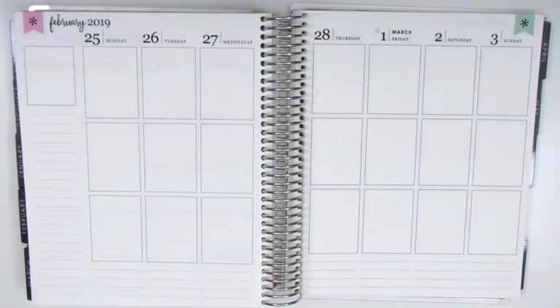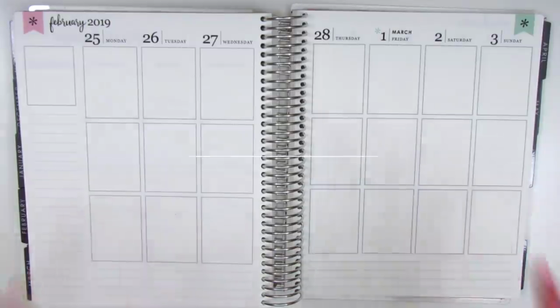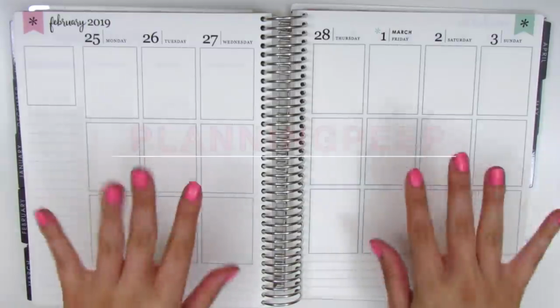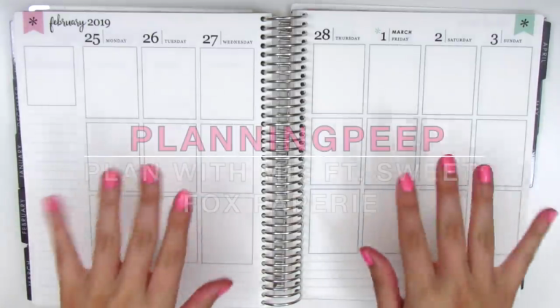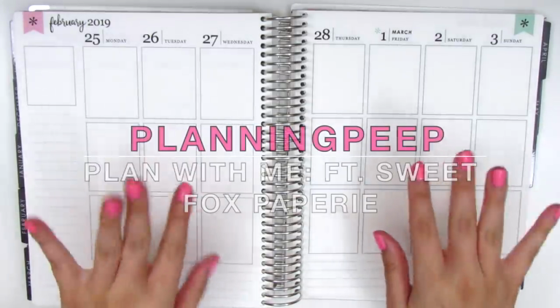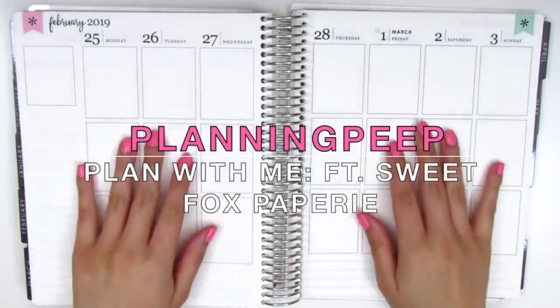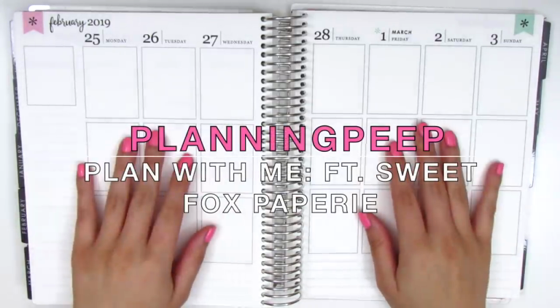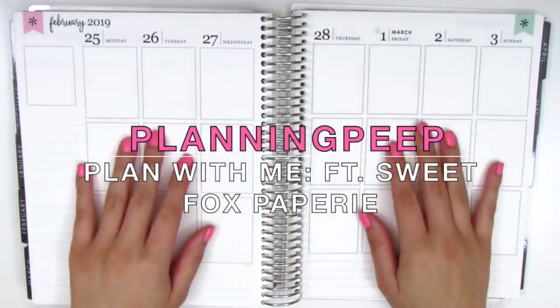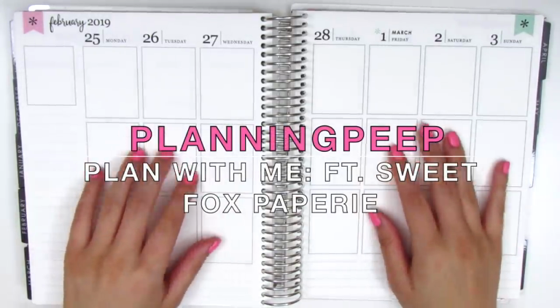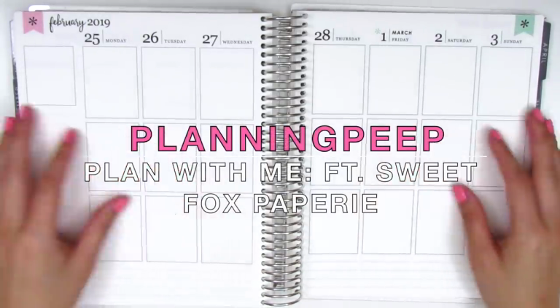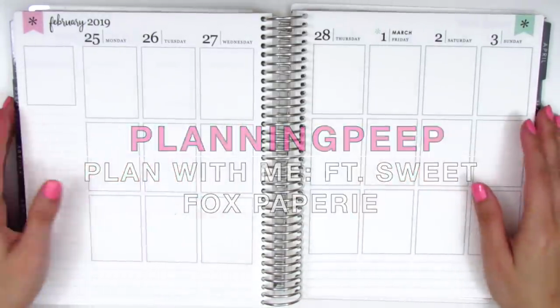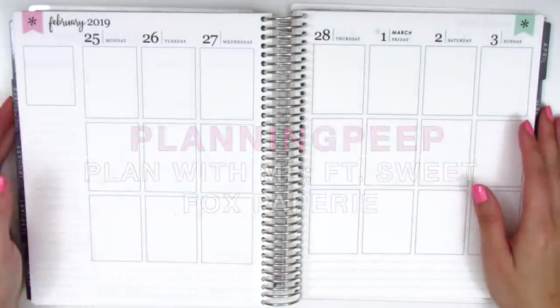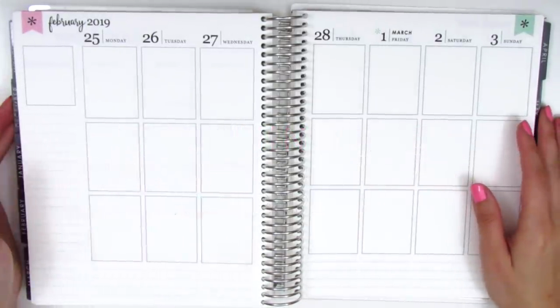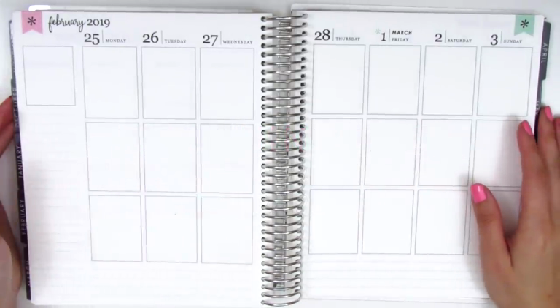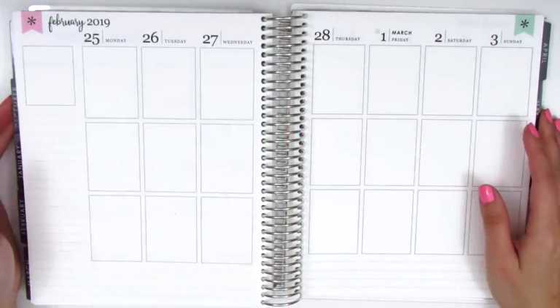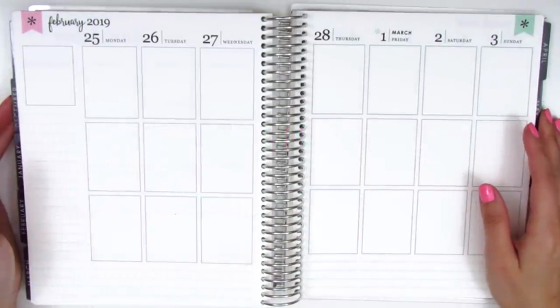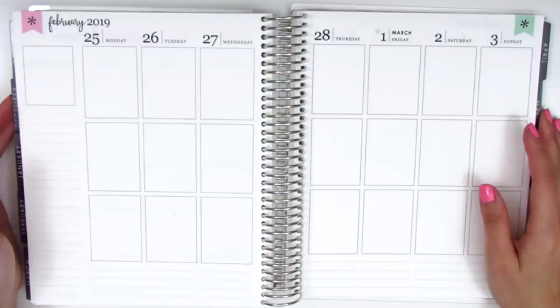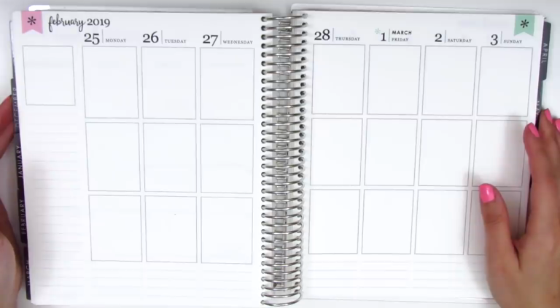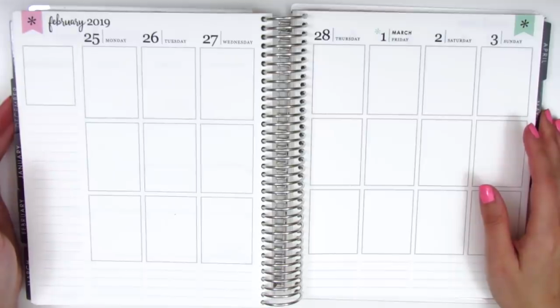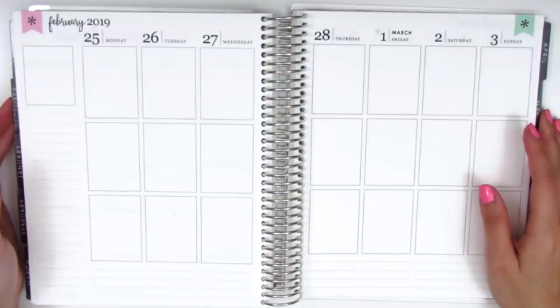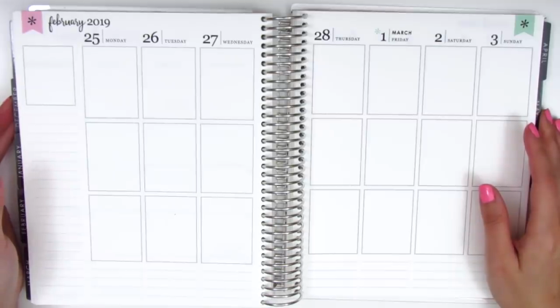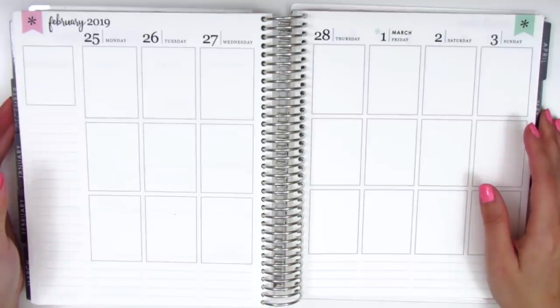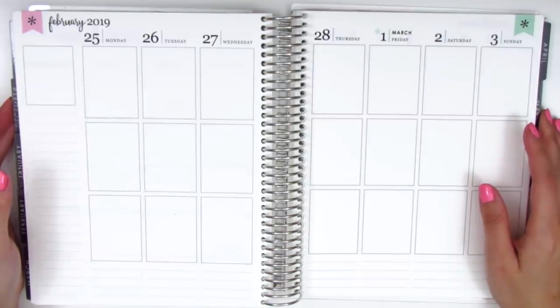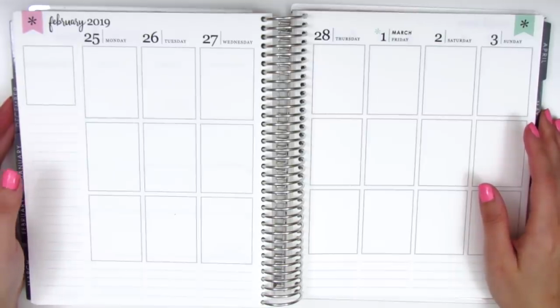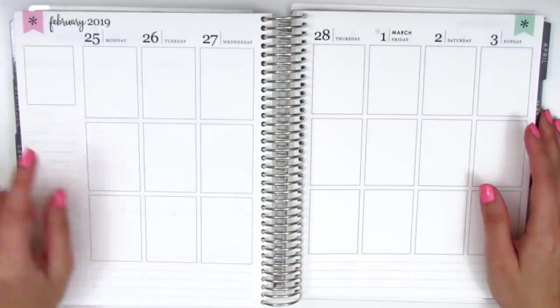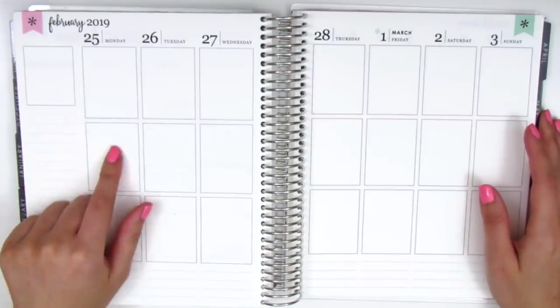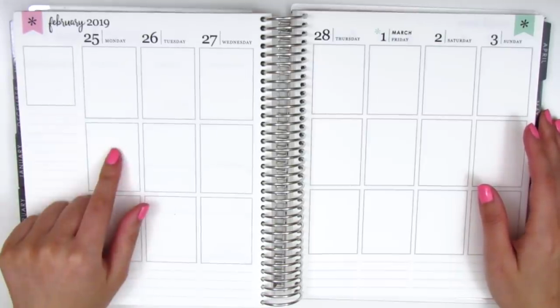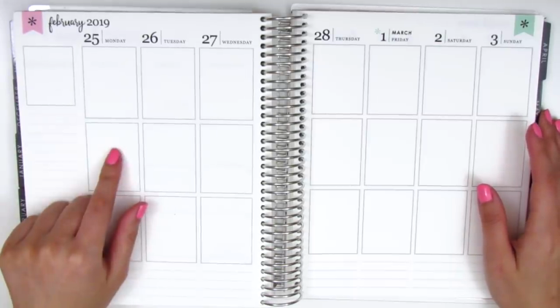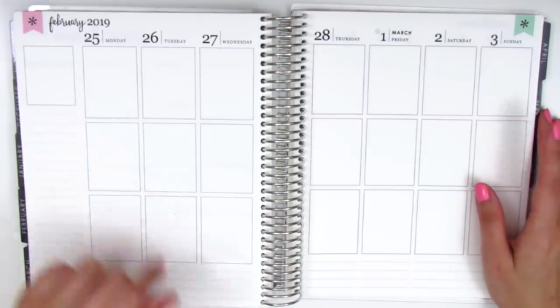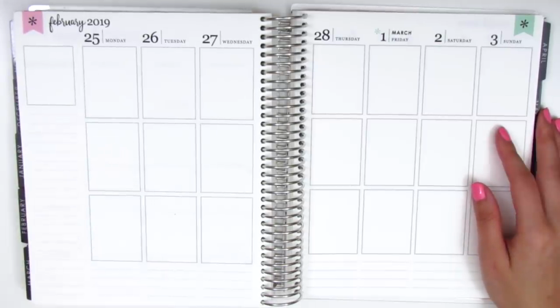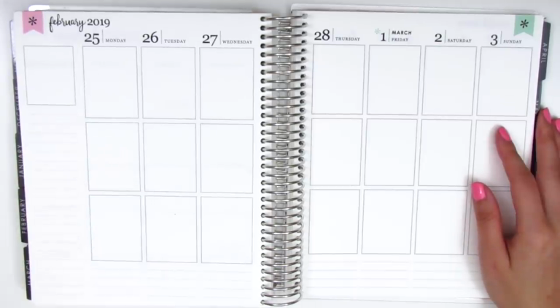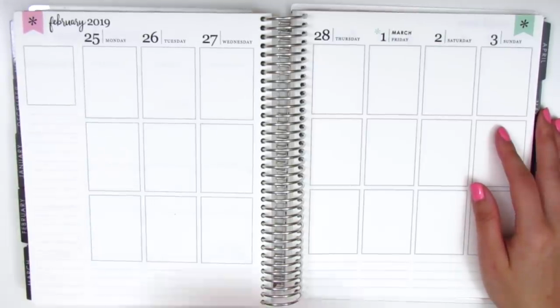Hi everyone! This is Sheri from Planning Peep and welcome back to my channel. Today's video is going to be a memory spread and this is for the week of February 25th through March 3rd.